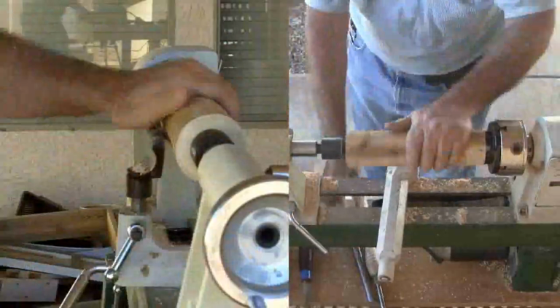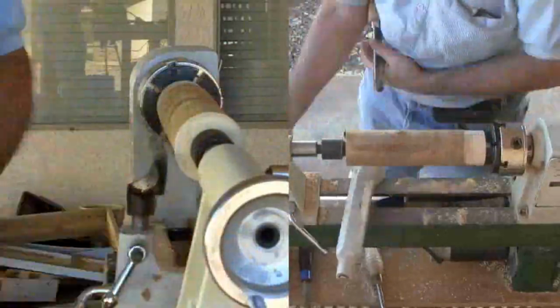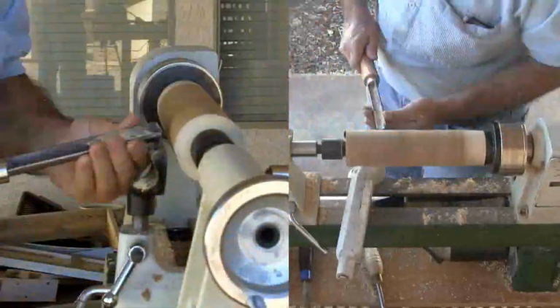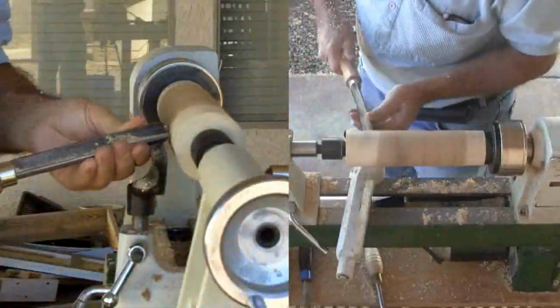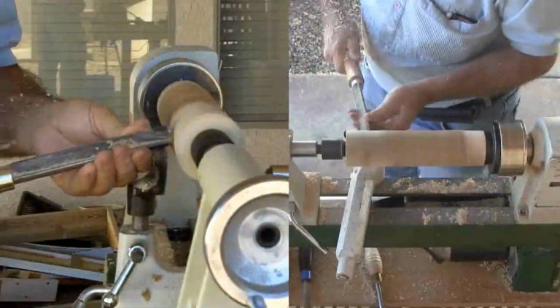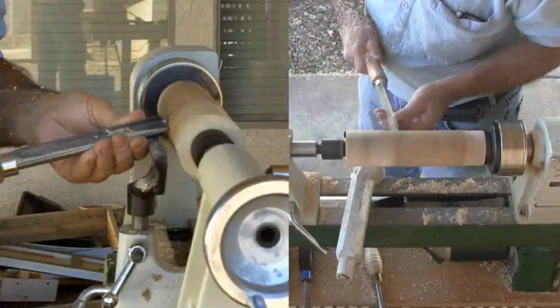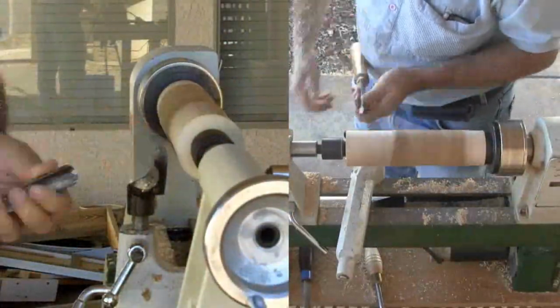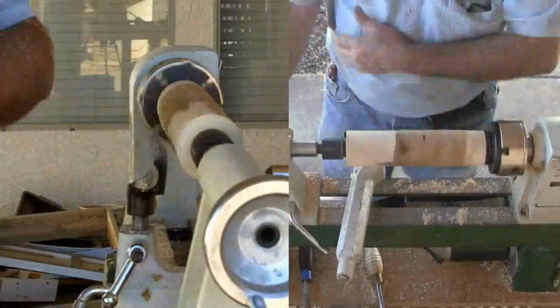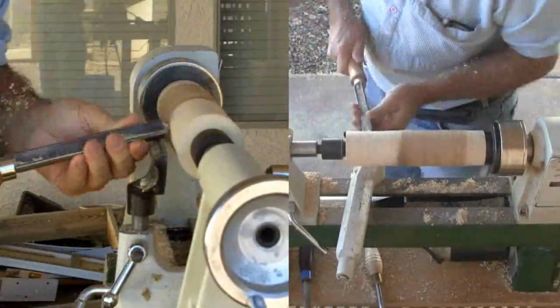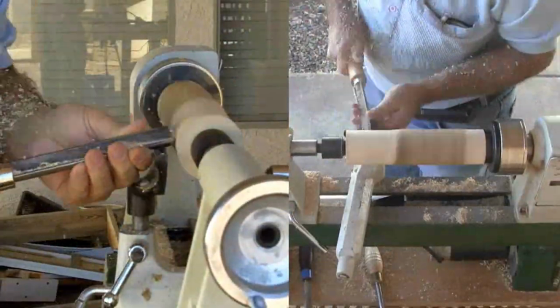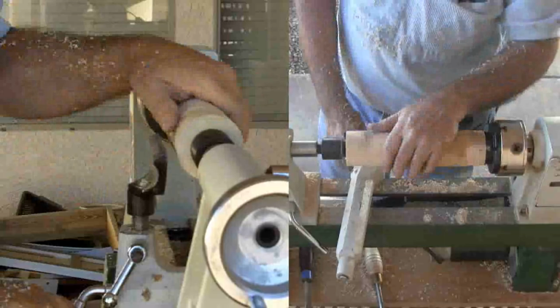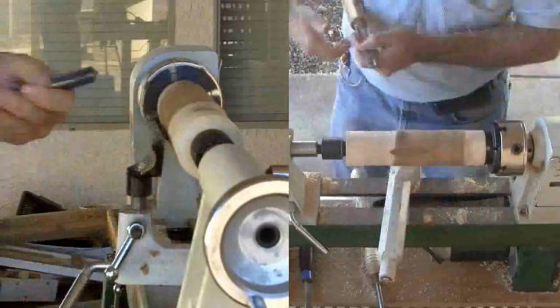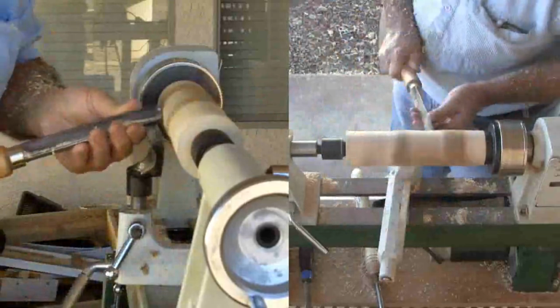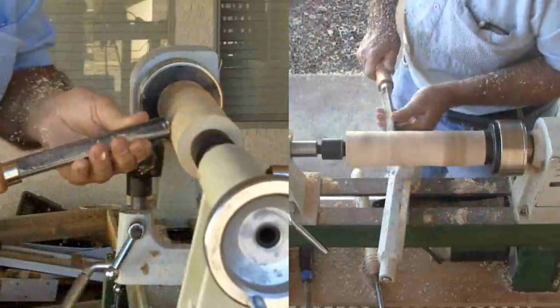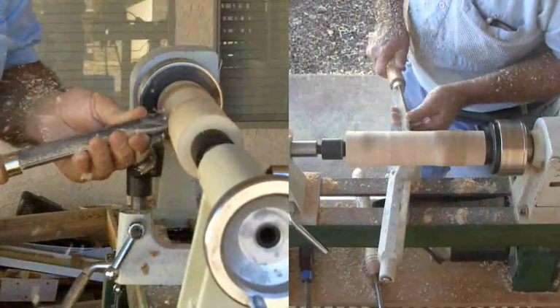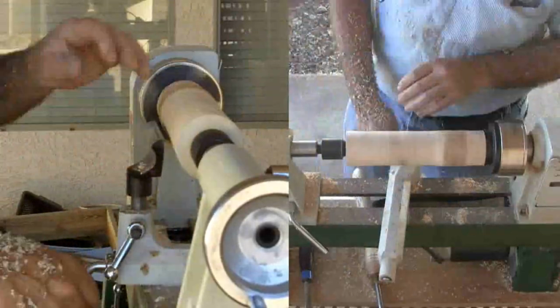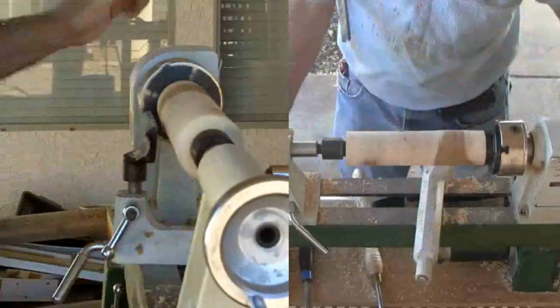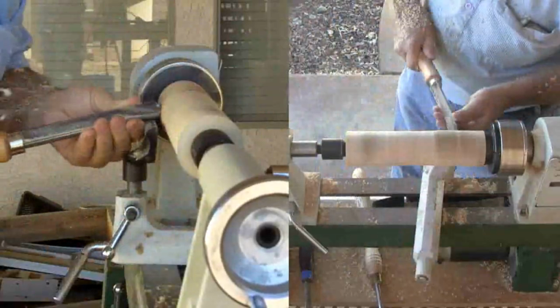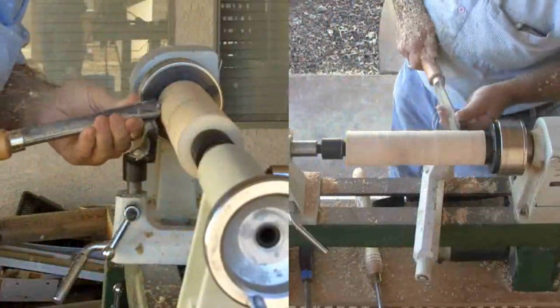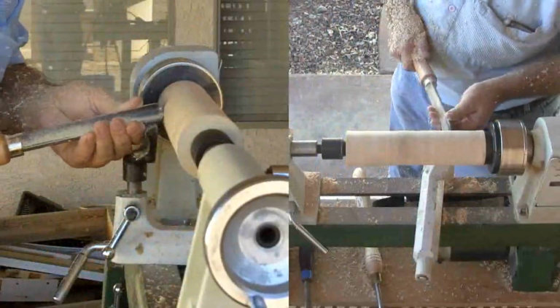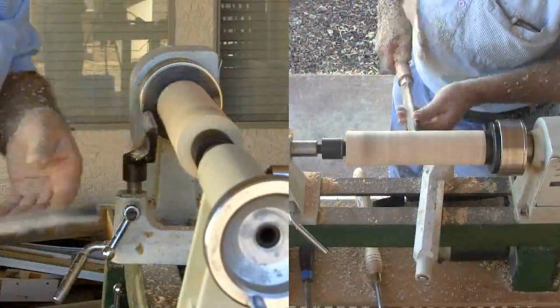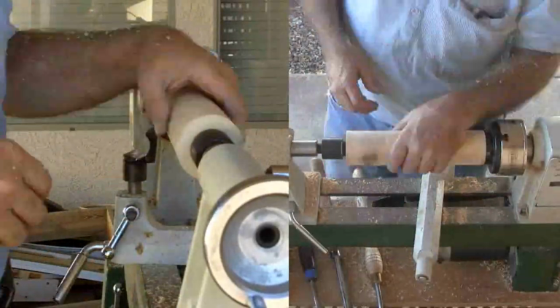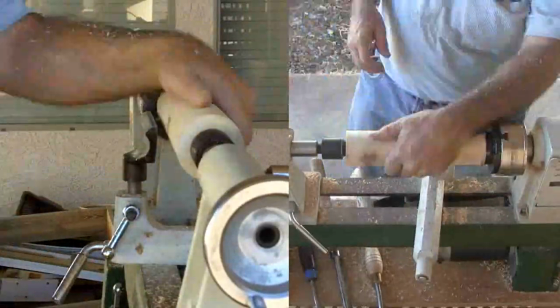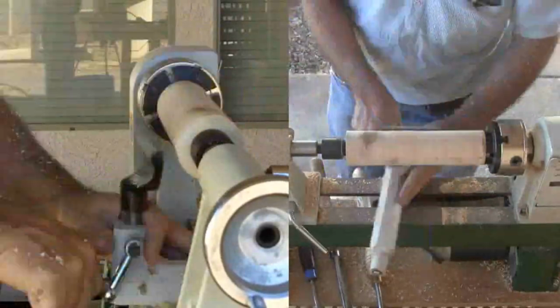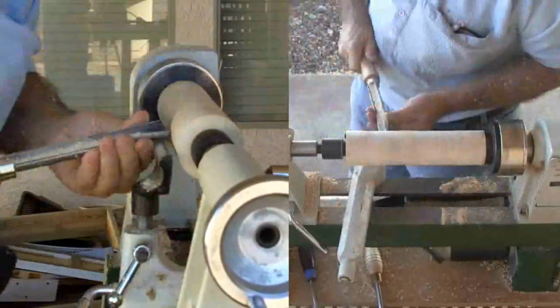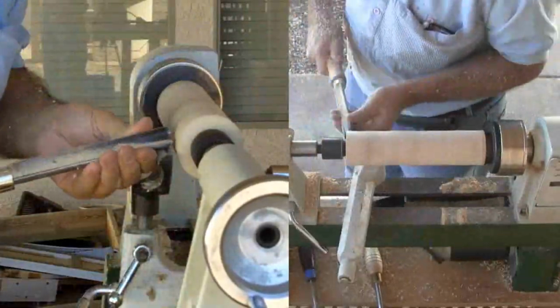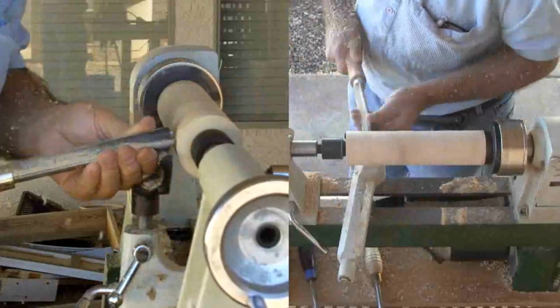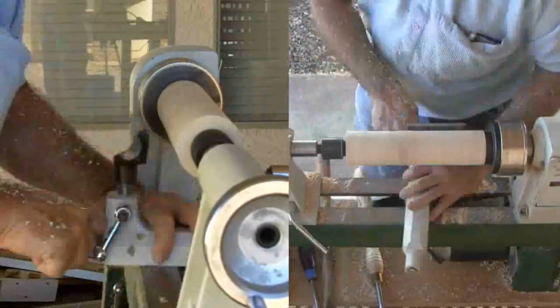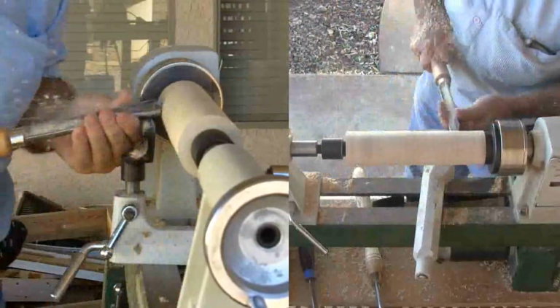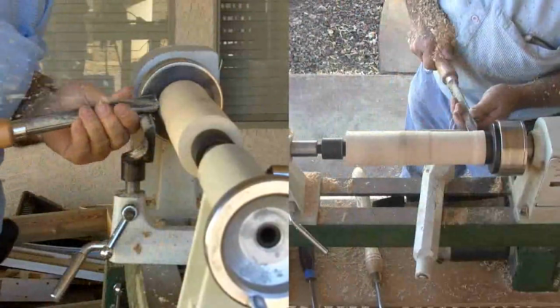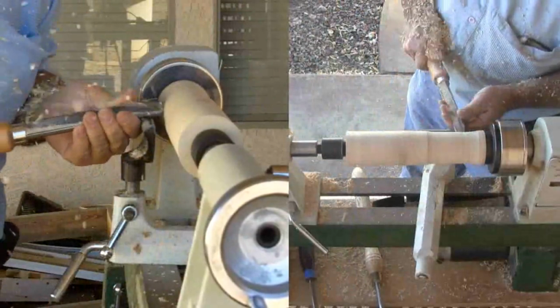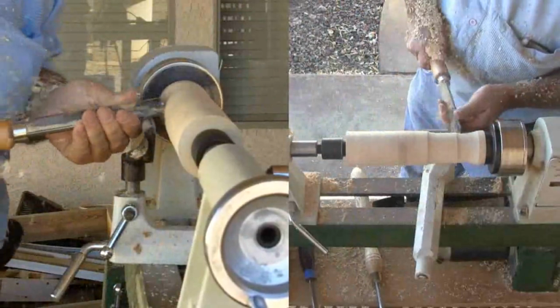Now with it mounted in my chuck, I'll do some rough shaping with a gouge. For a witch, smooth is rough and rough is smooth. So I'll leave this piece with a fine witch's finish.